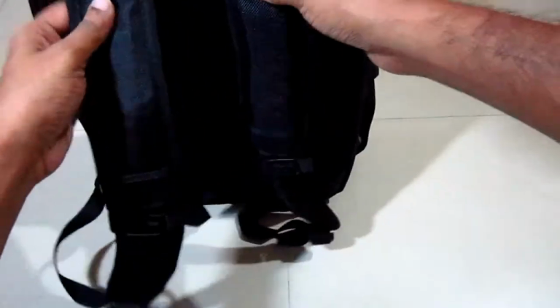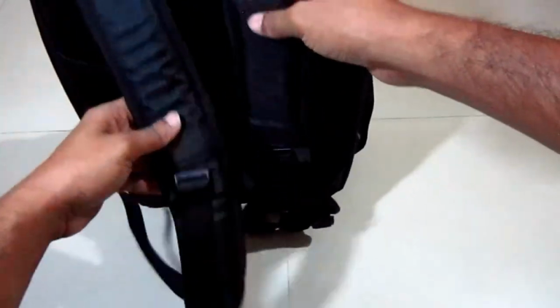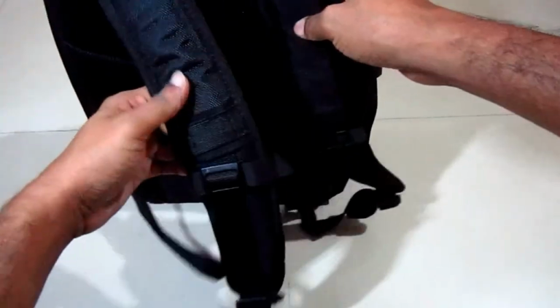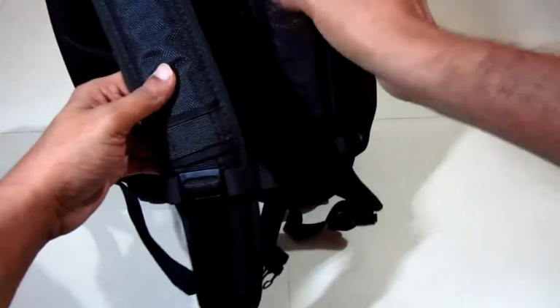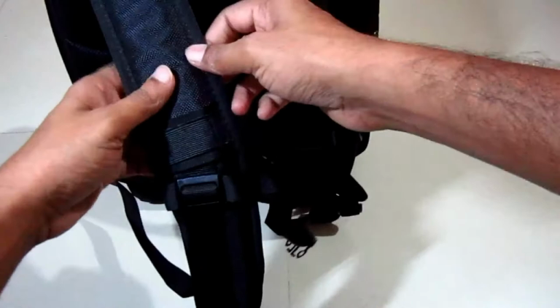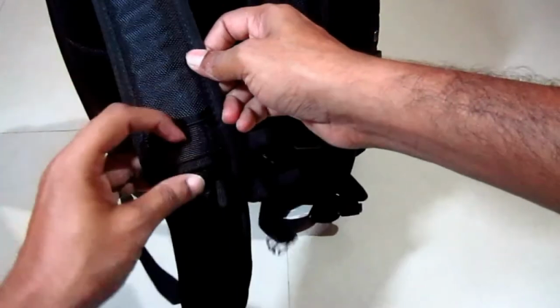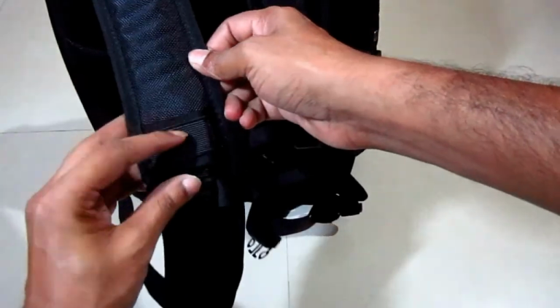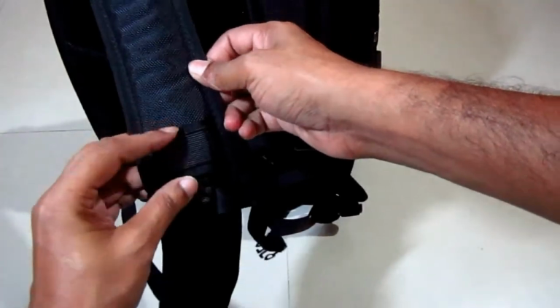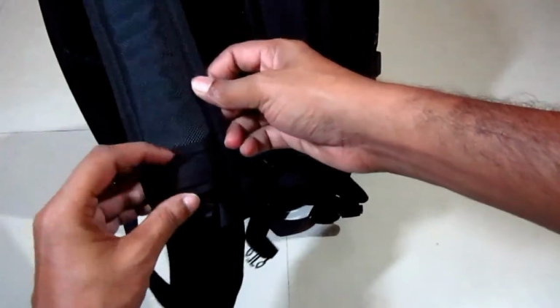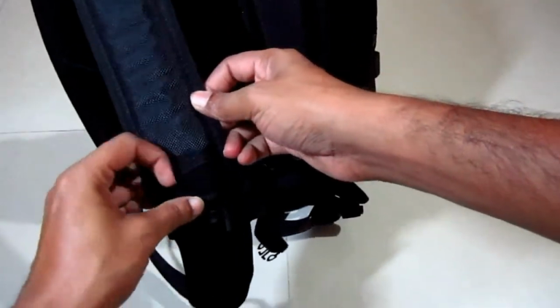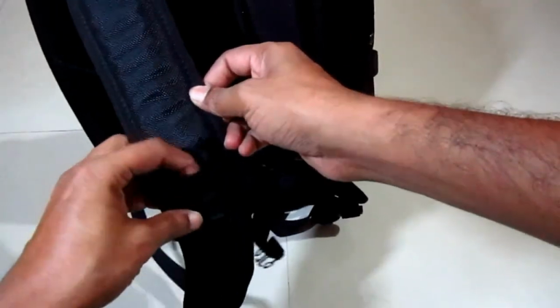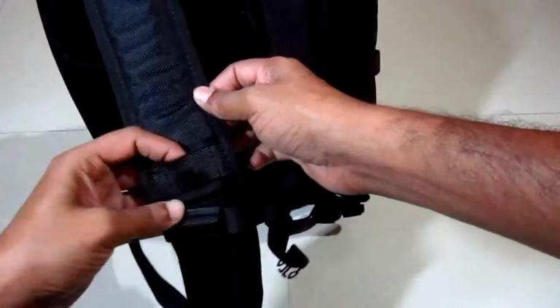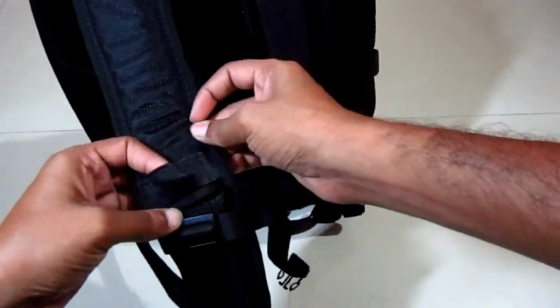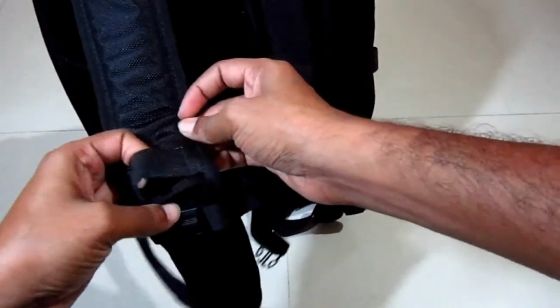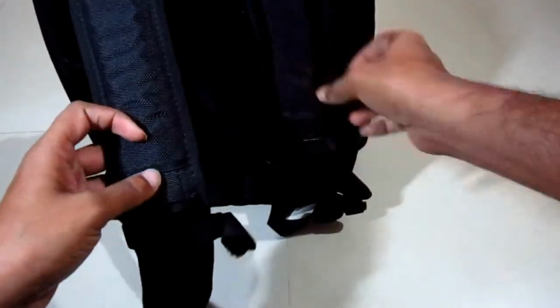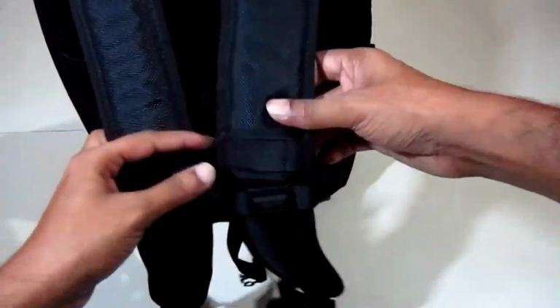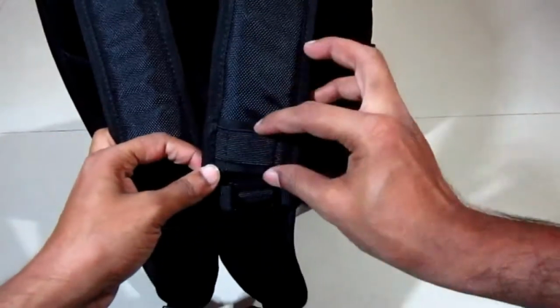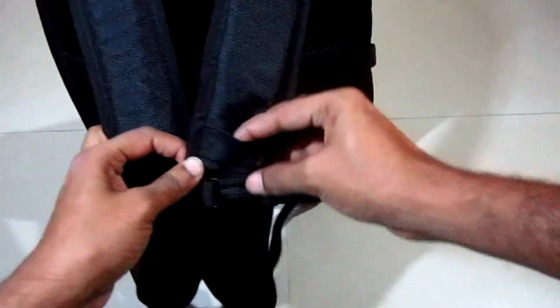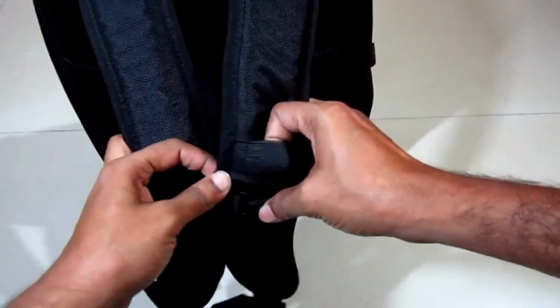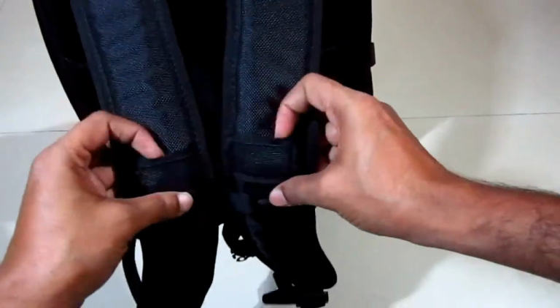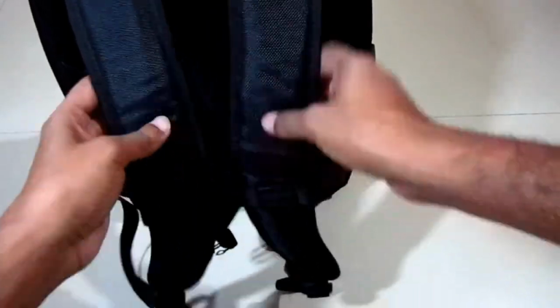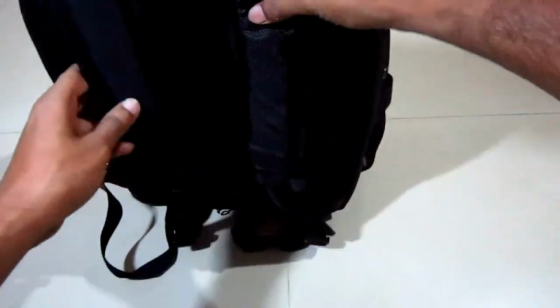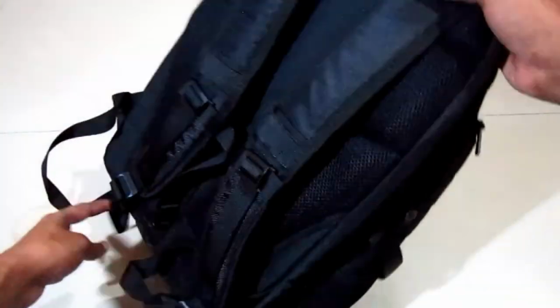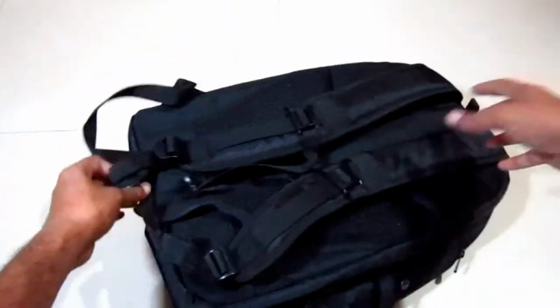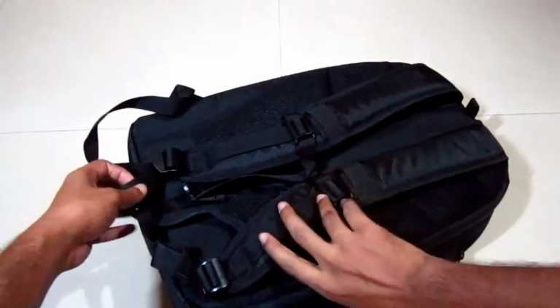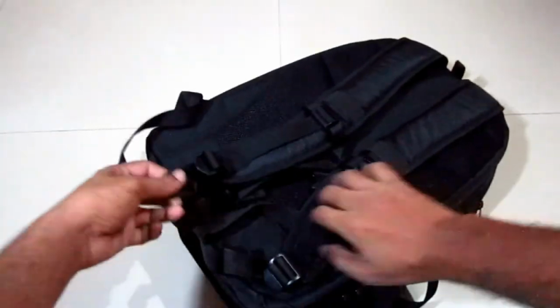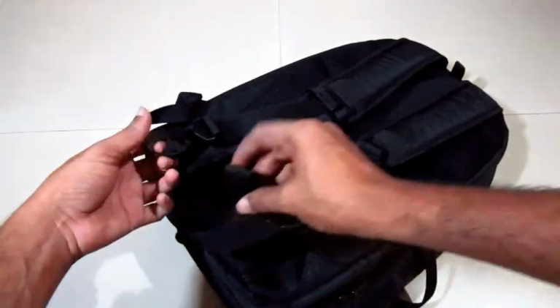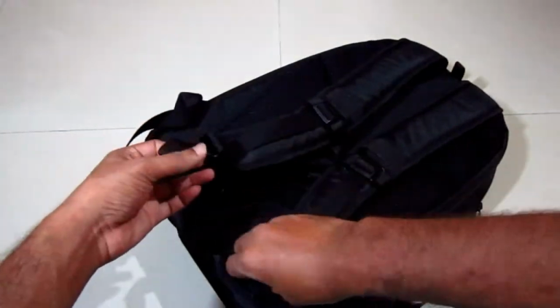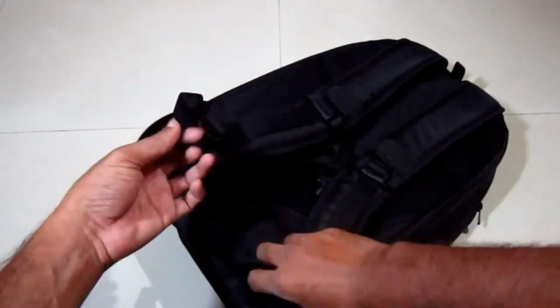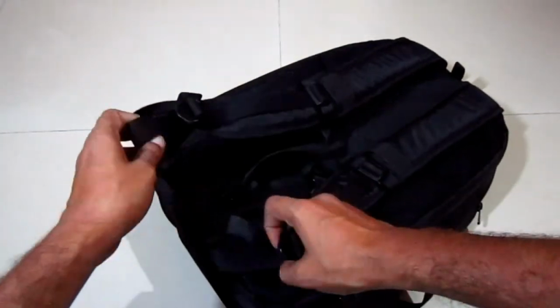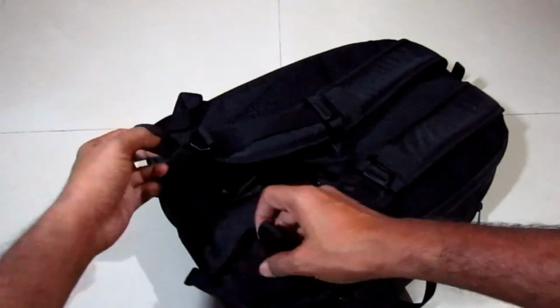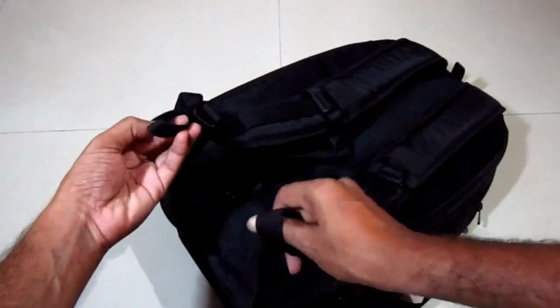On the shoulder straps there is a sunglasses holder available, and if you see at the bottom, a thumb holder is also there to hold and adjust the back properly.